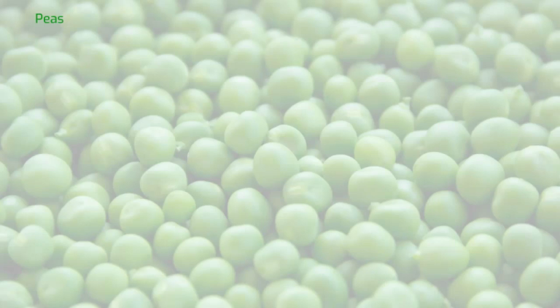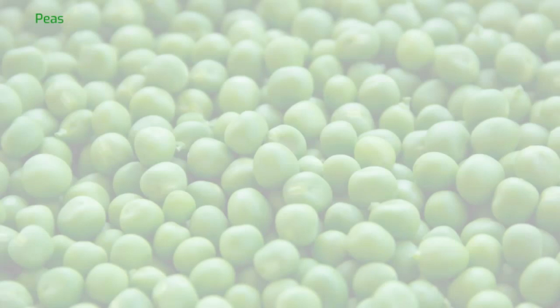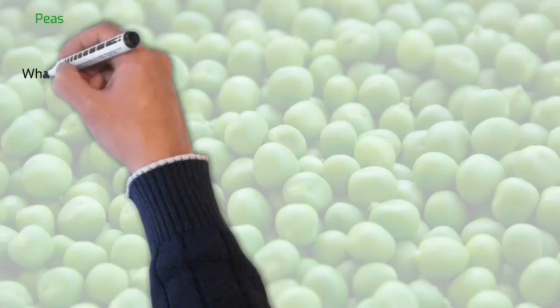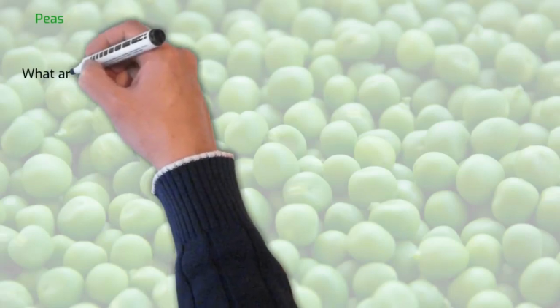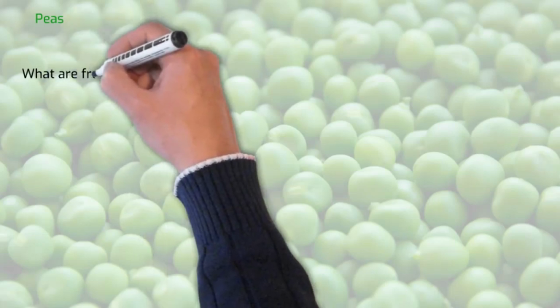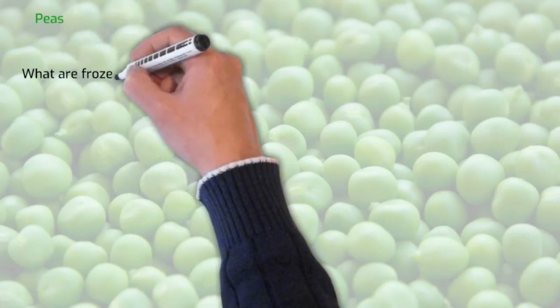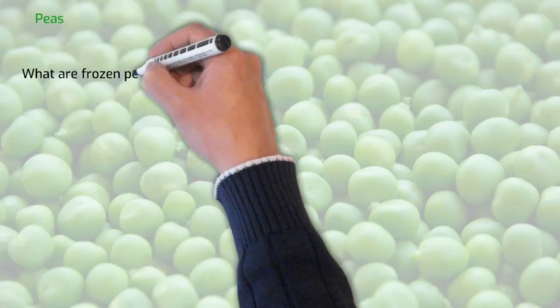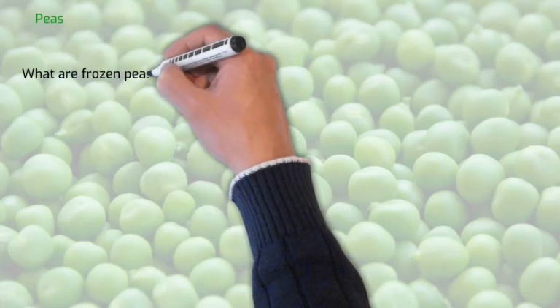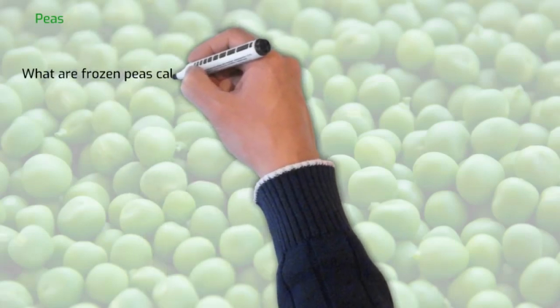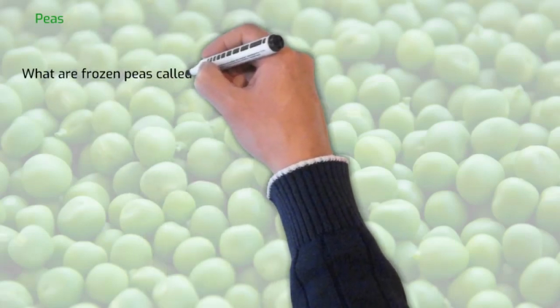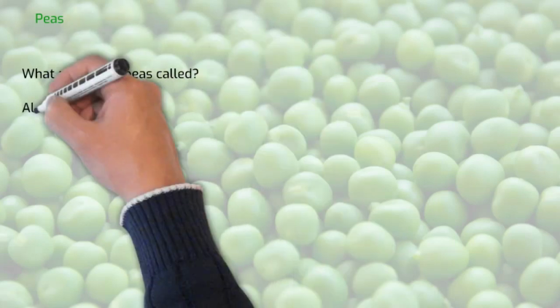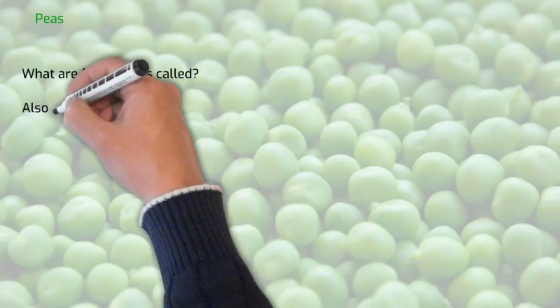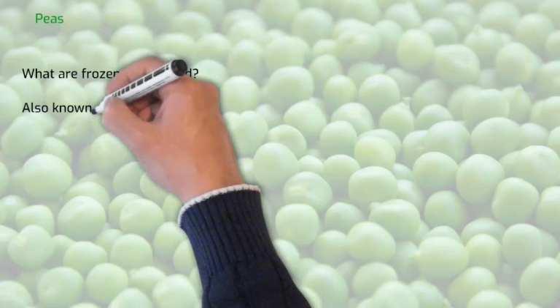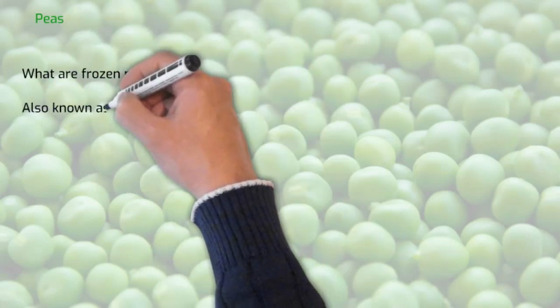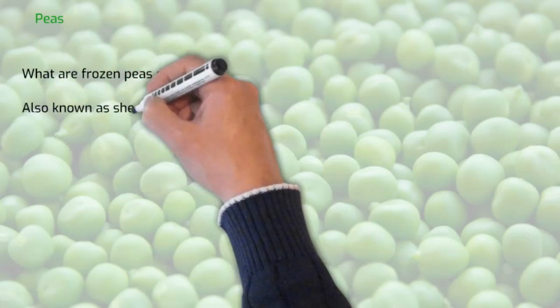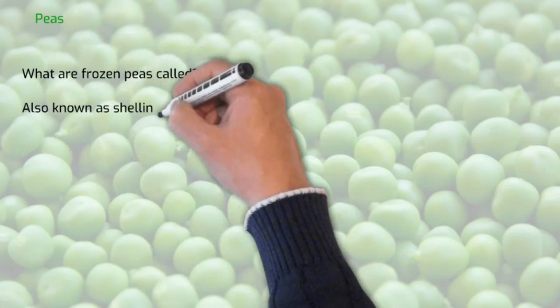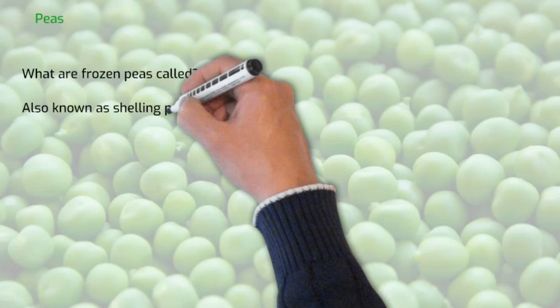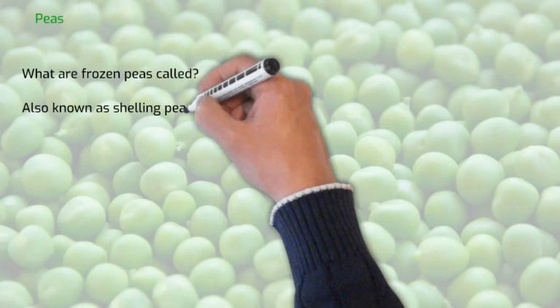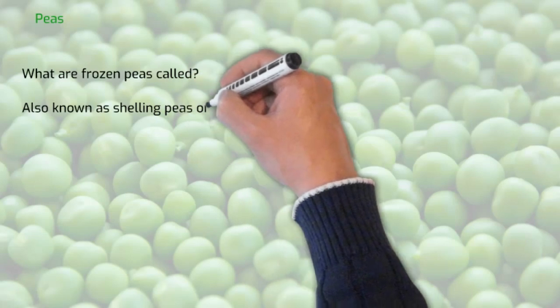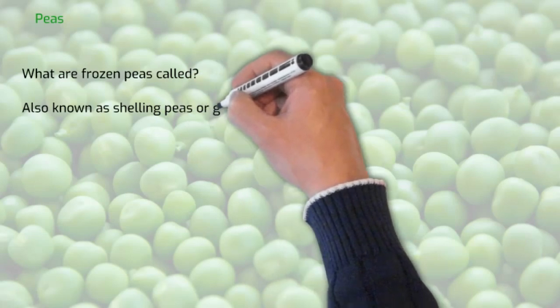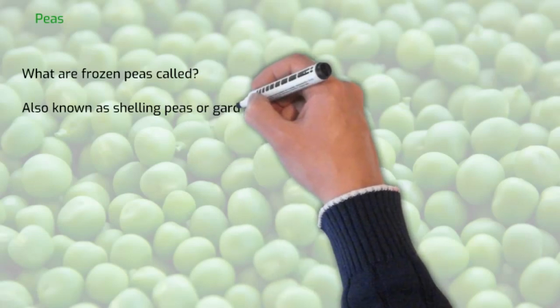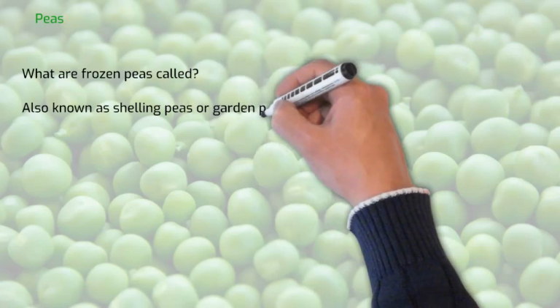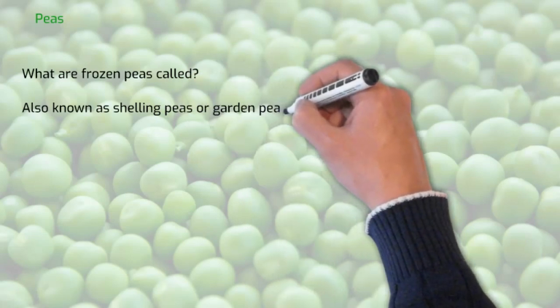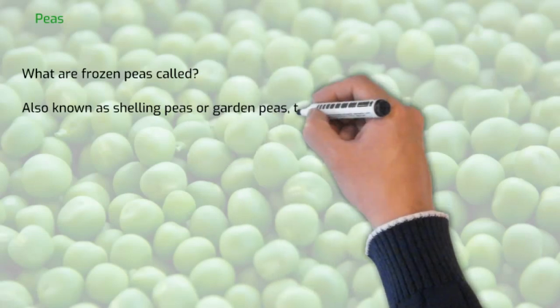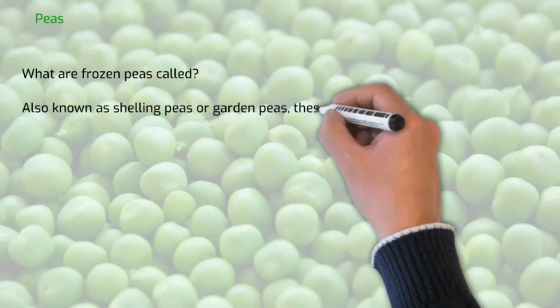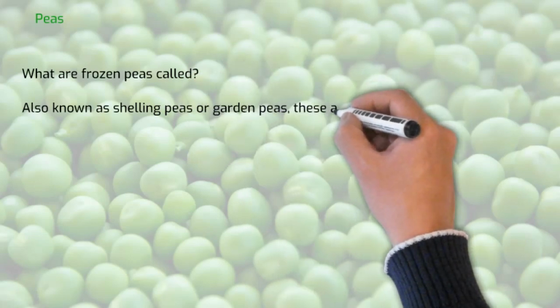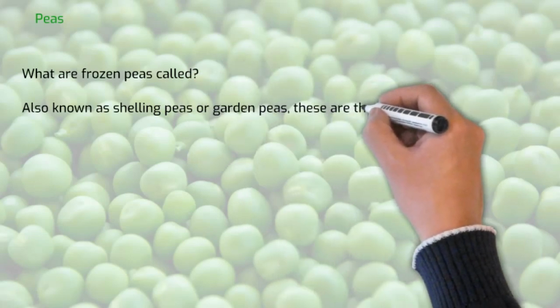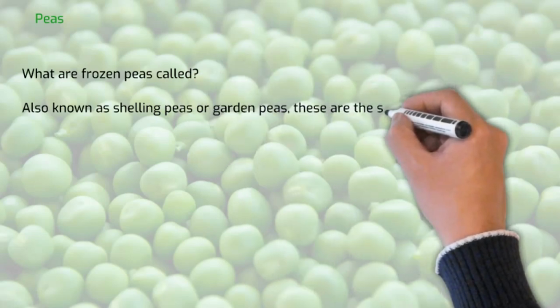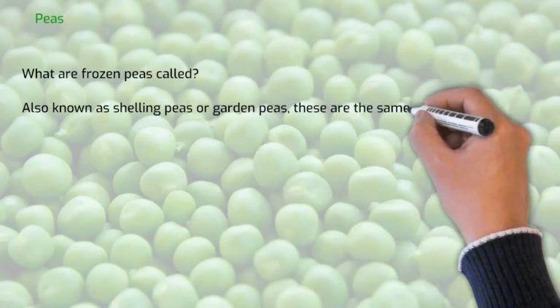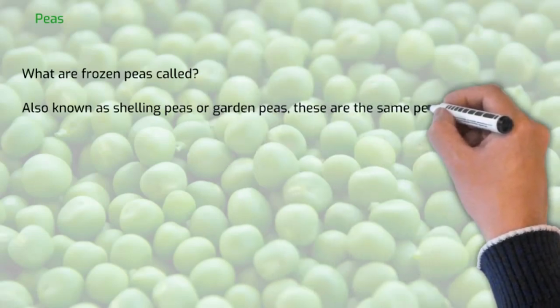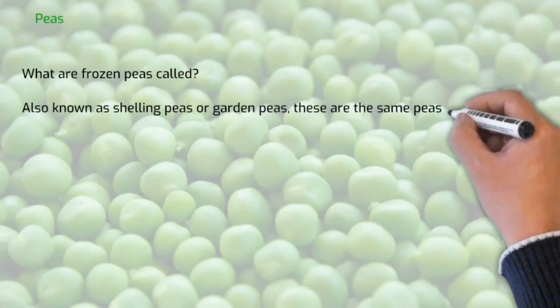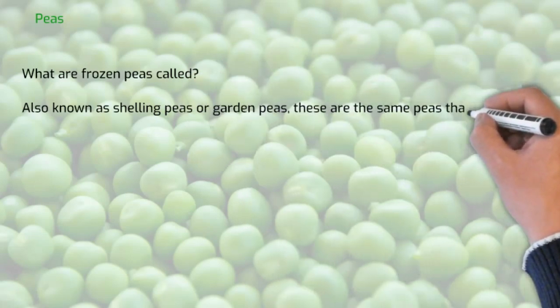What are frozen peas called? Also known as shelling peas or garden peas, these are the same peas that are frozen.